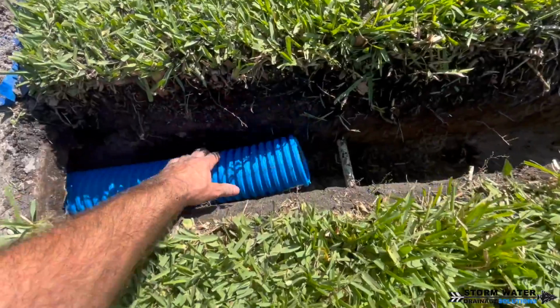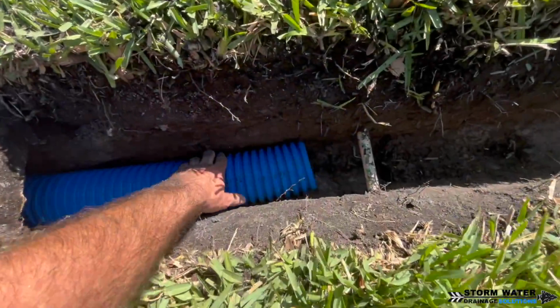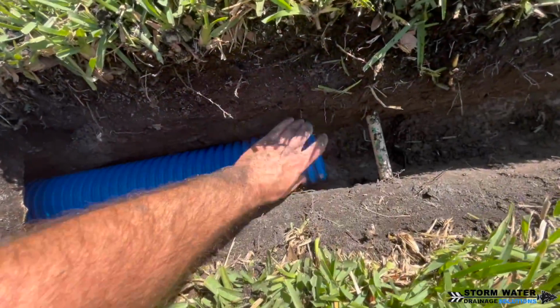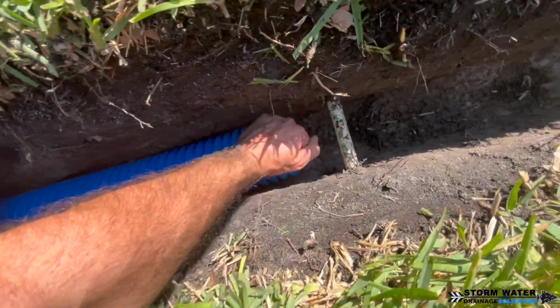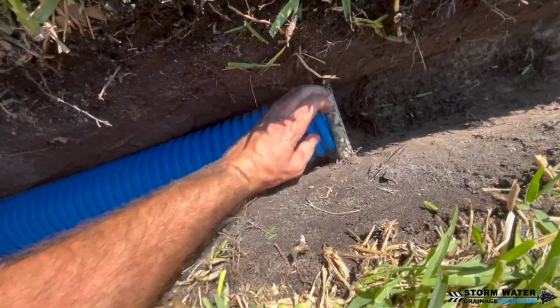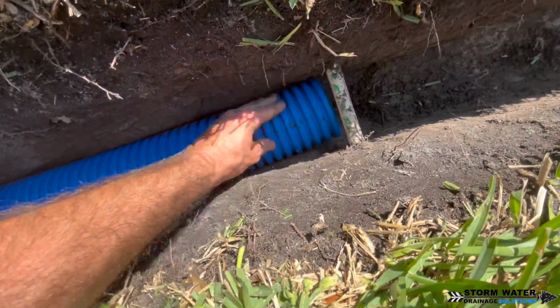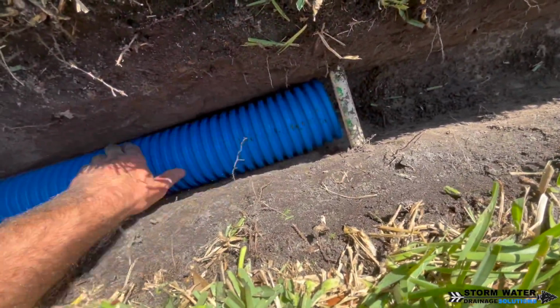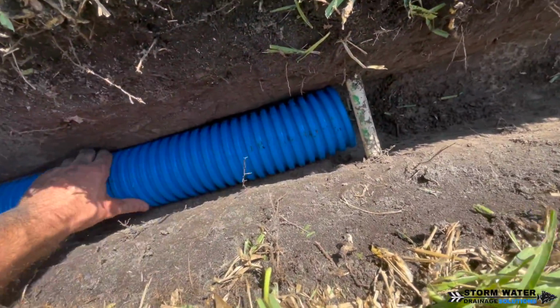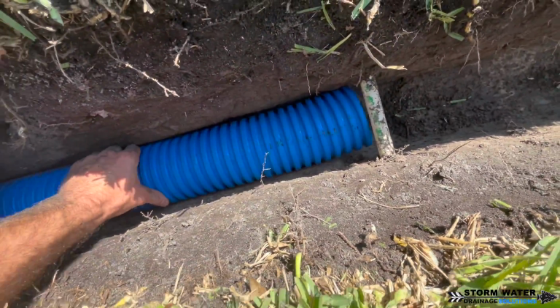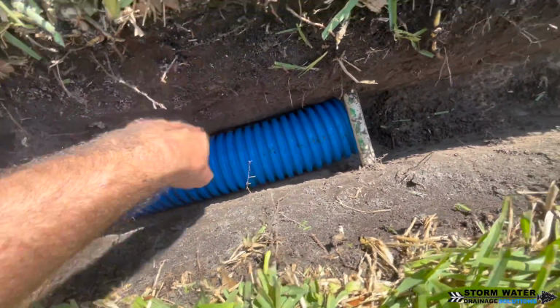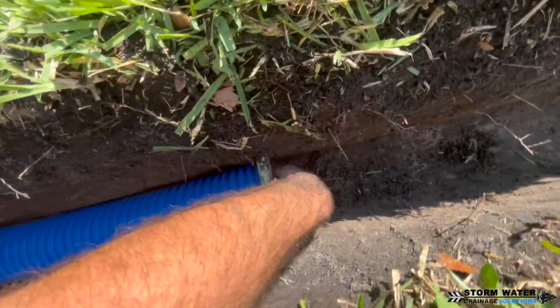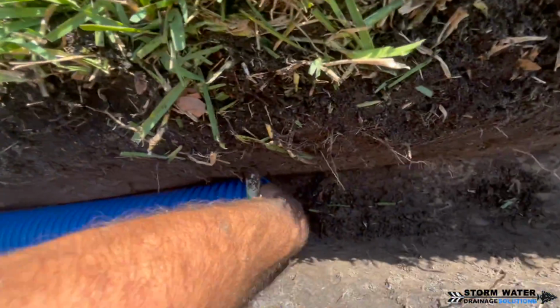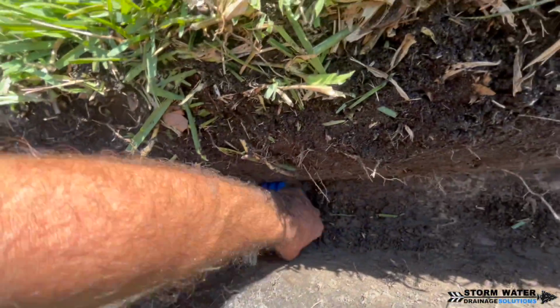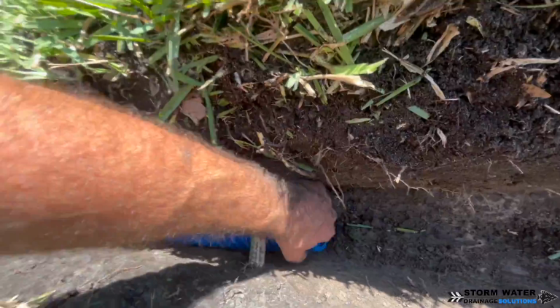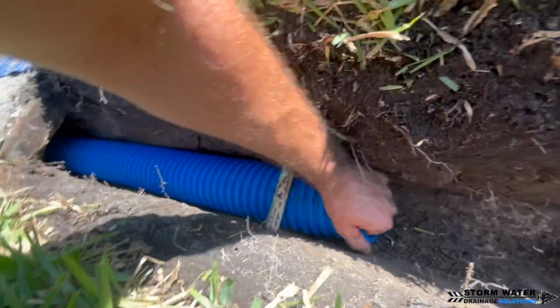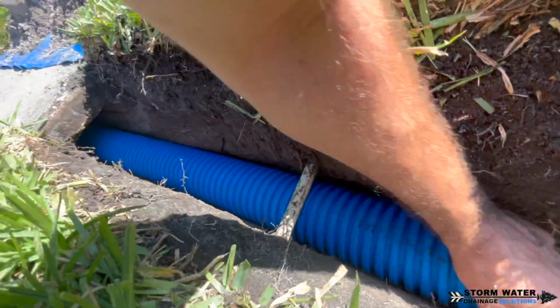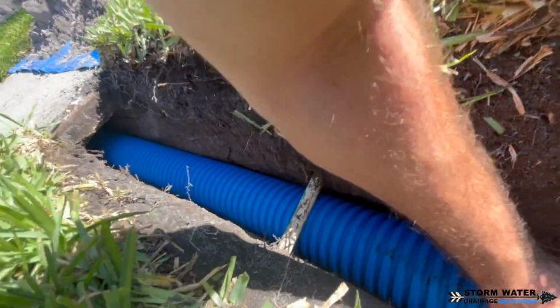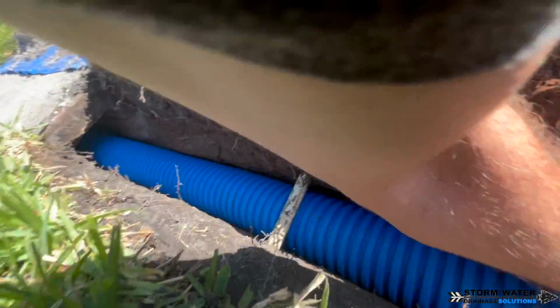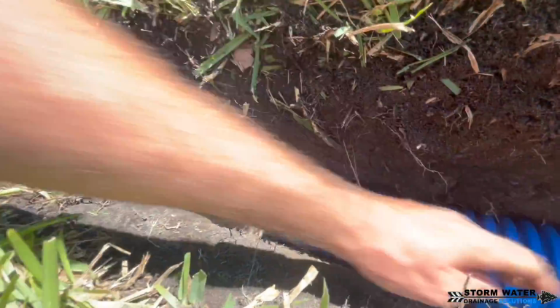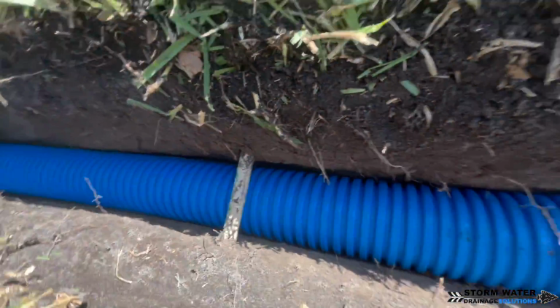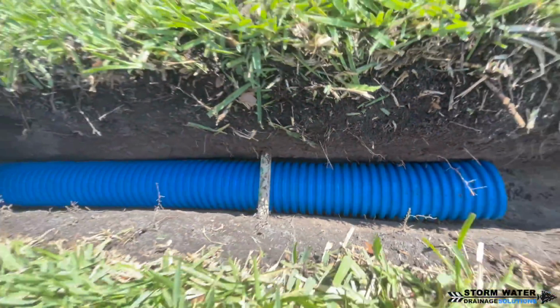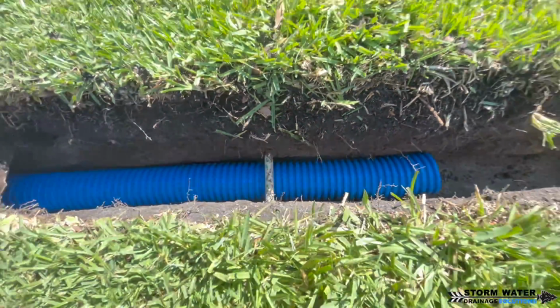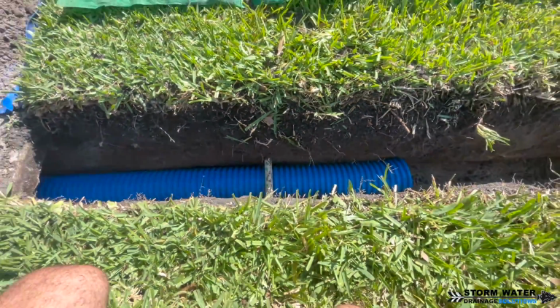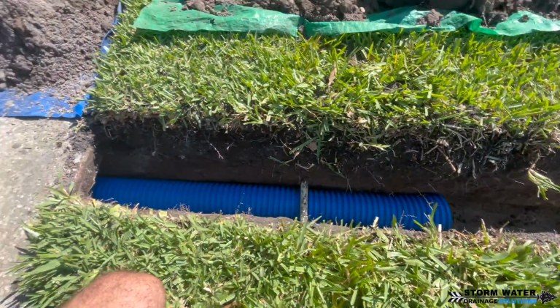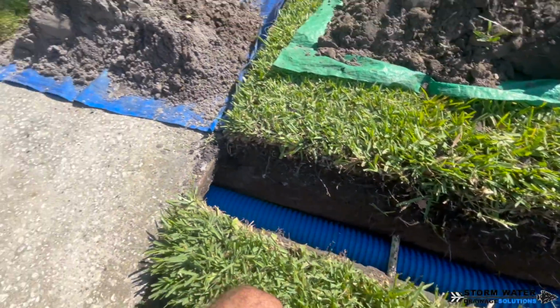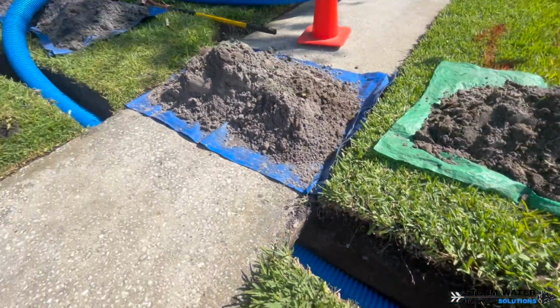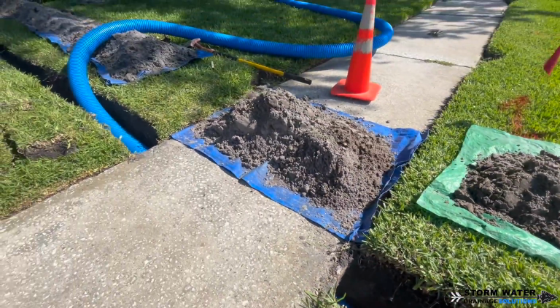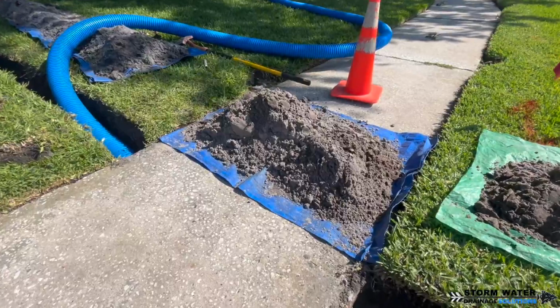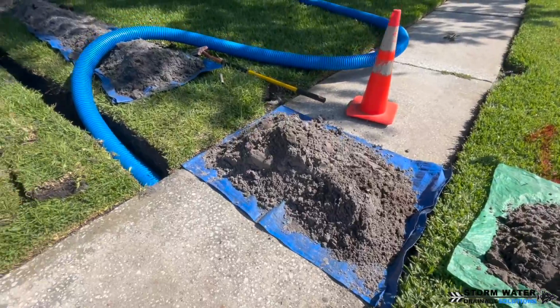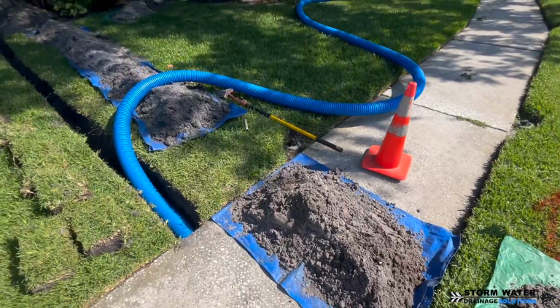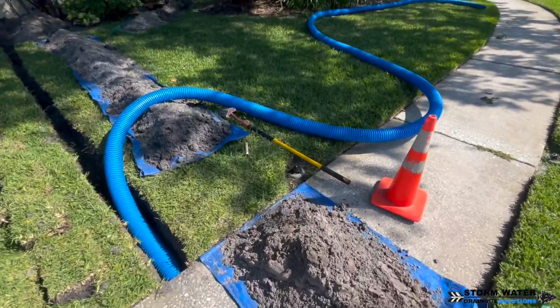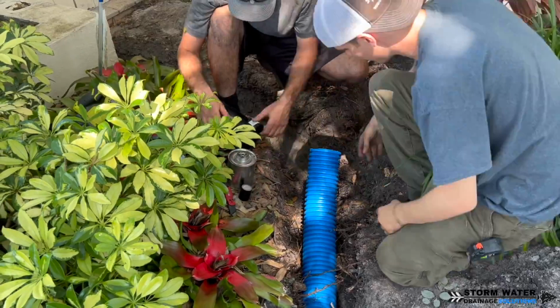The other good thing about corrugated pipe is you can pull it through your trench and get it underneath or over obstacles like sprinkler lines. This particular sprinkler line we ran underneath to keep our fall.